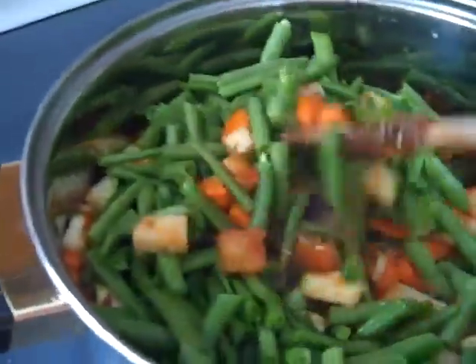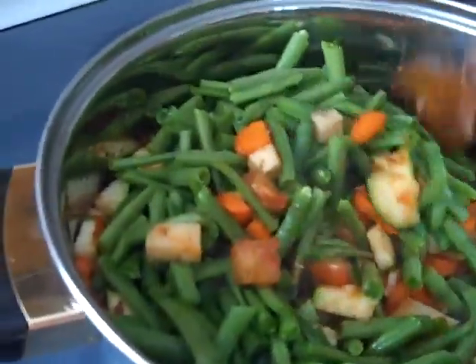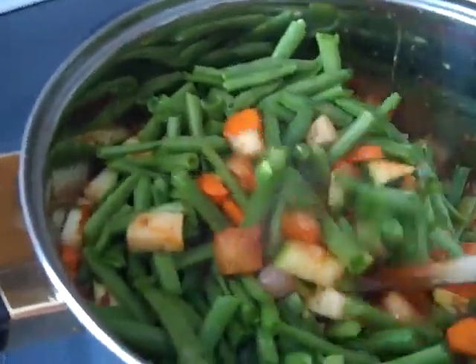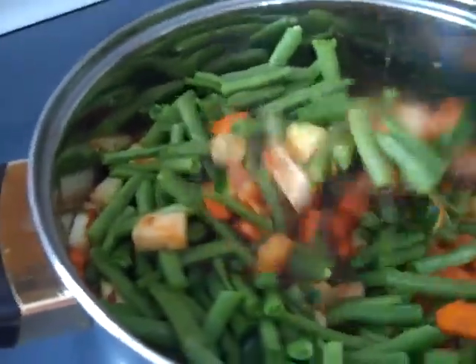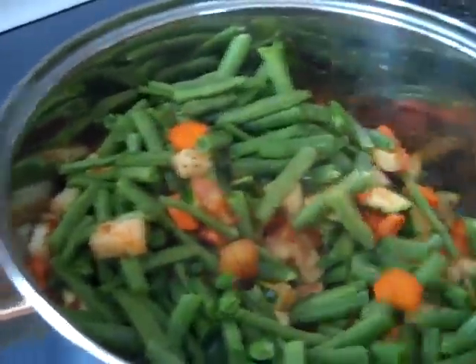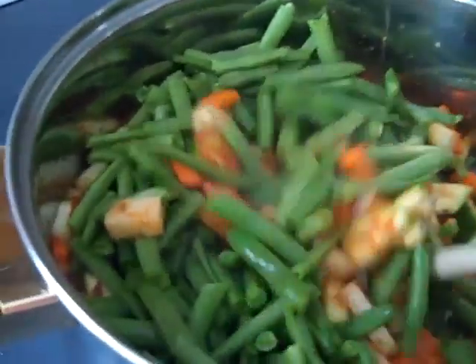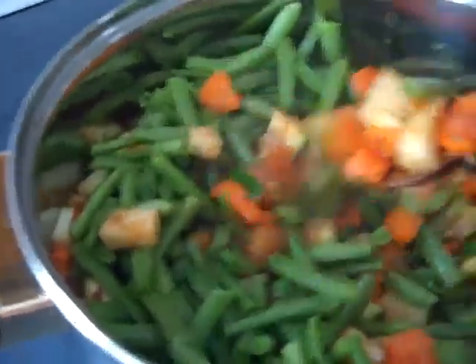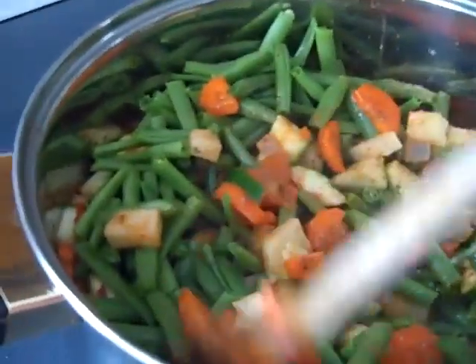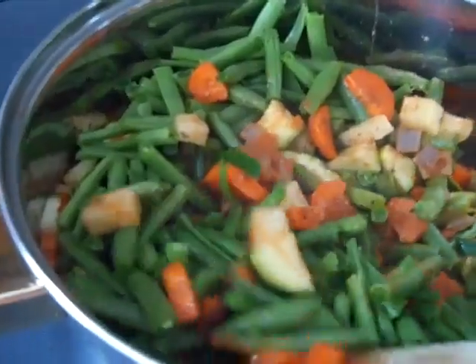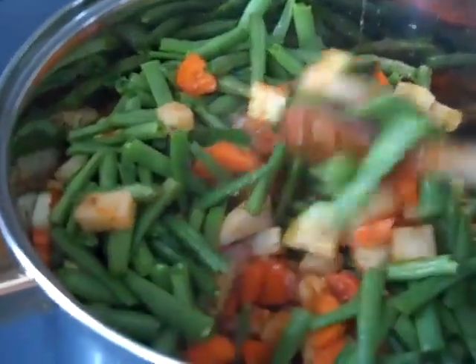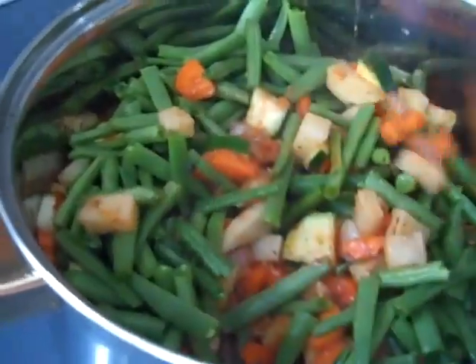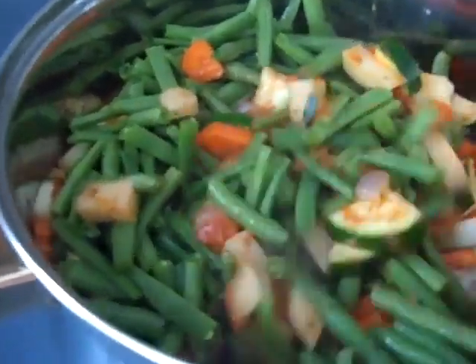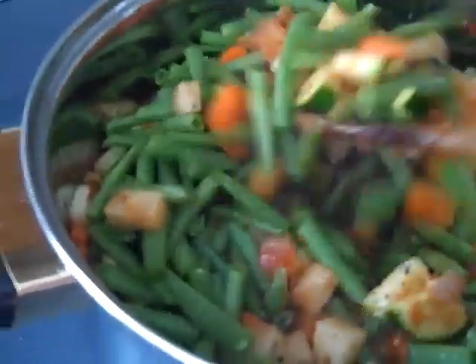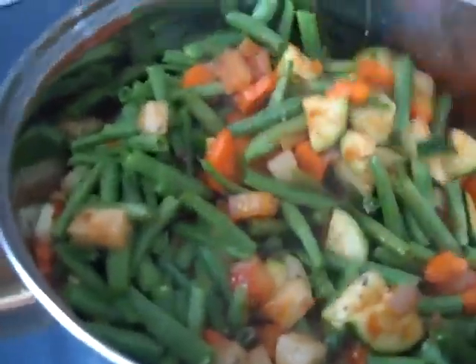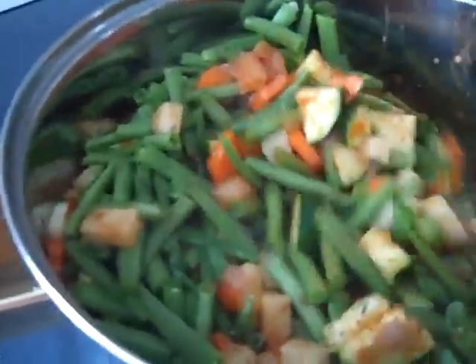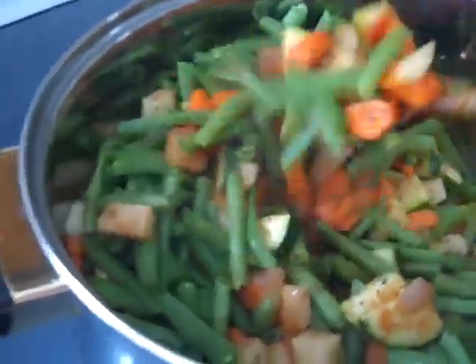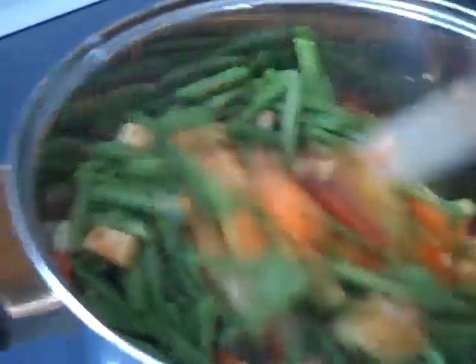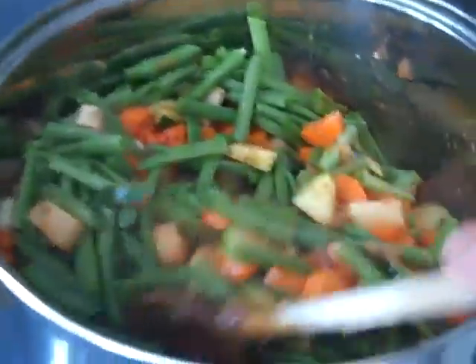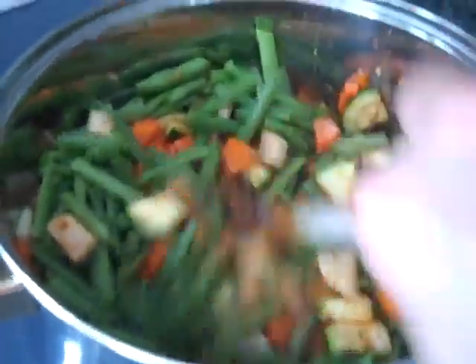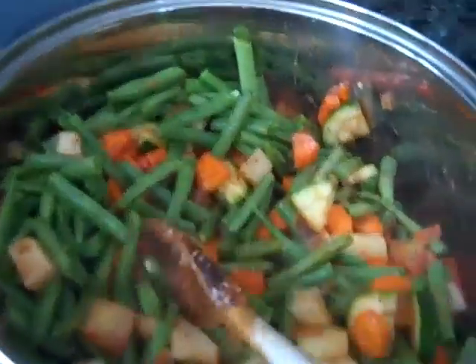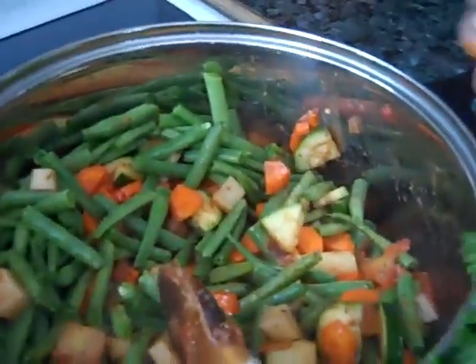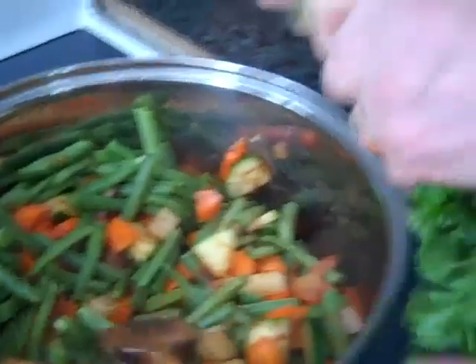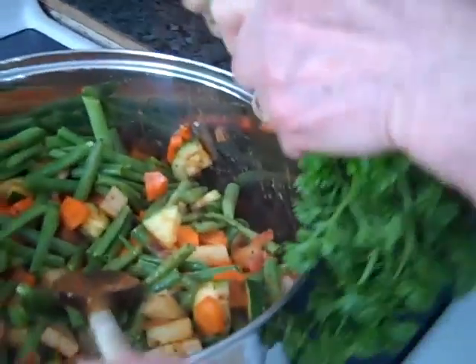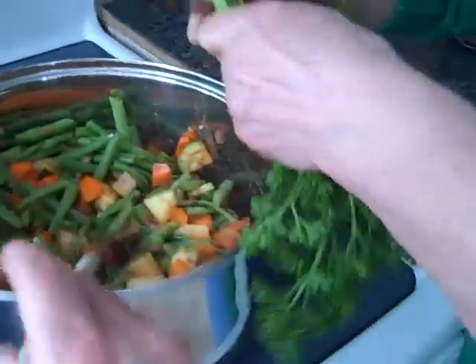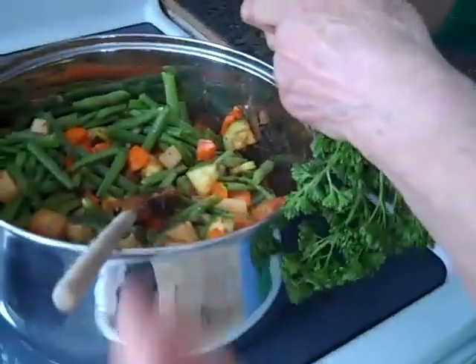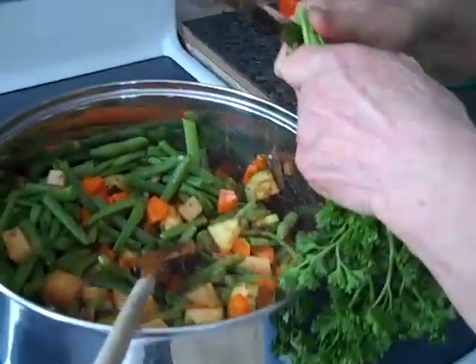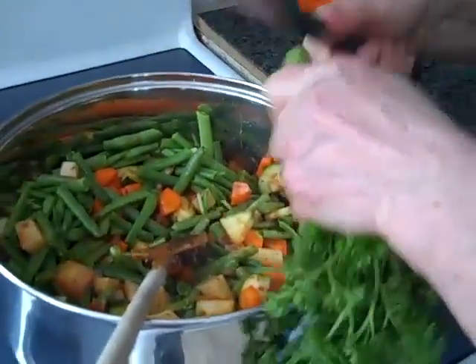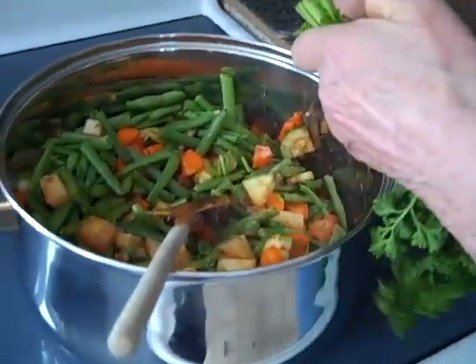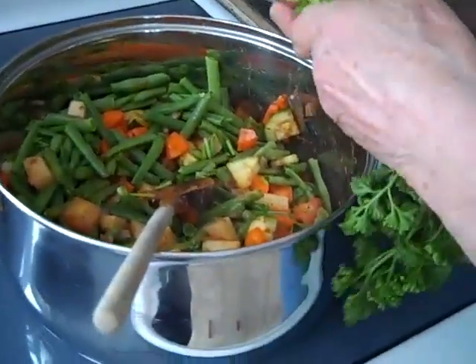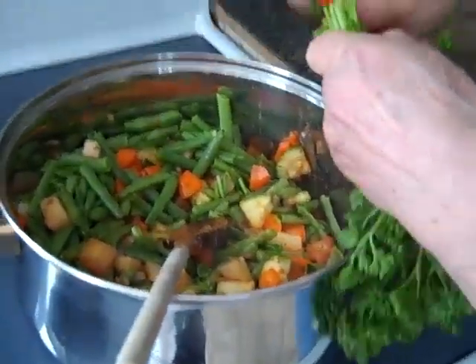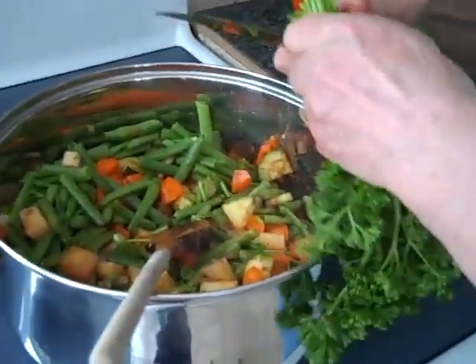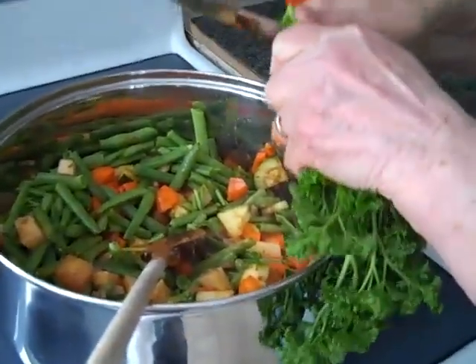Look at all the nice color — orange, yellow, green, red tomatoes. Now we're just going to chop up the parsley and add it all.